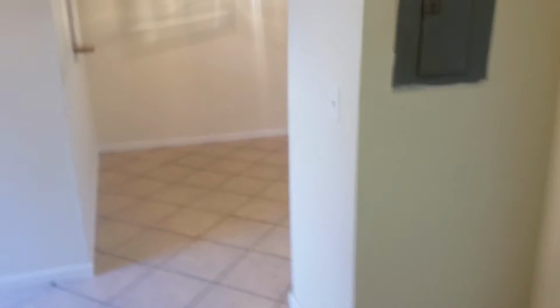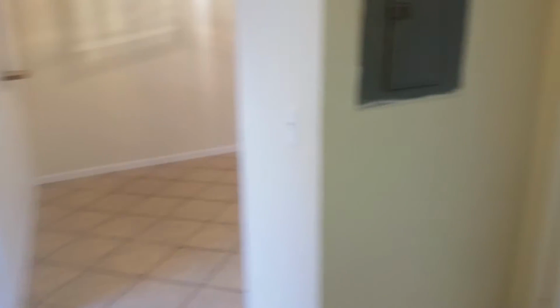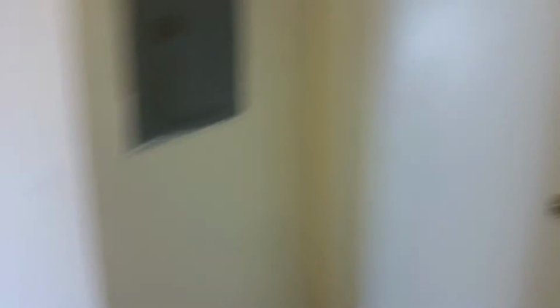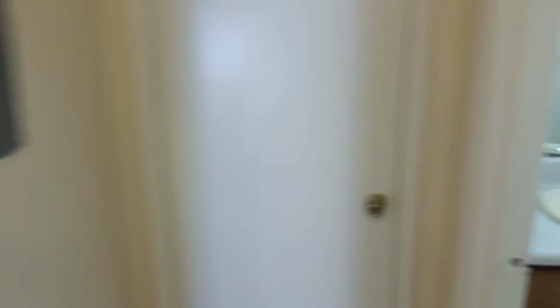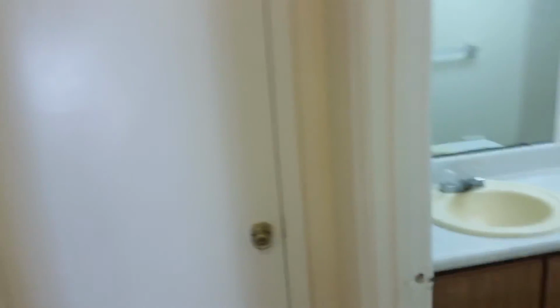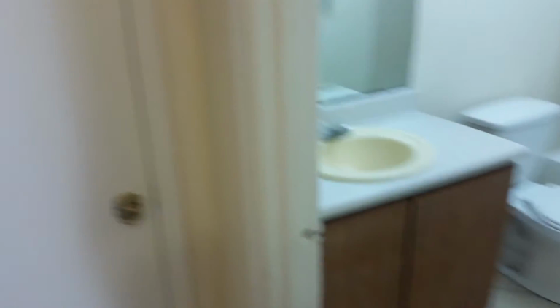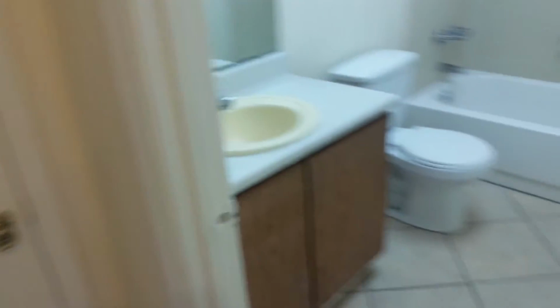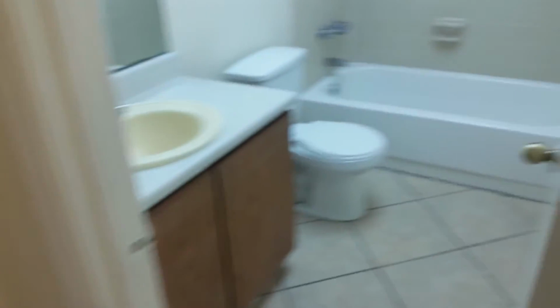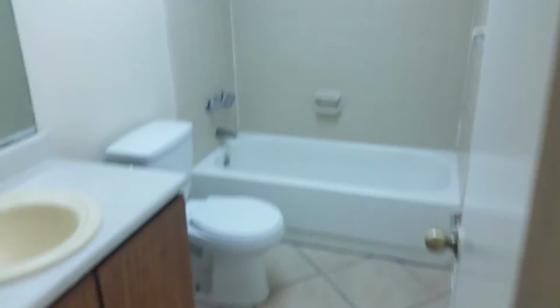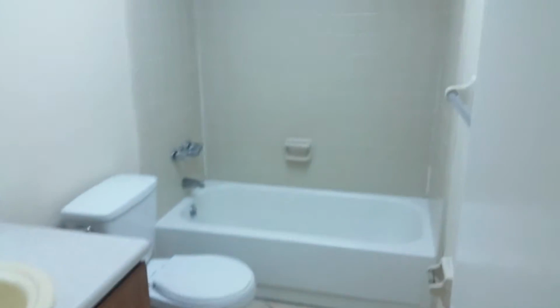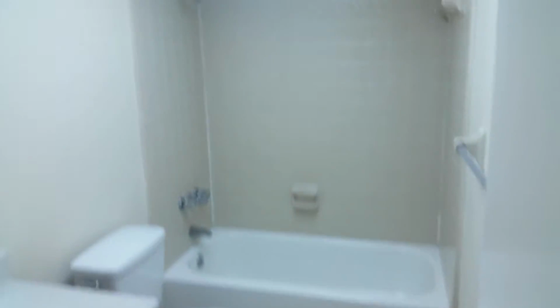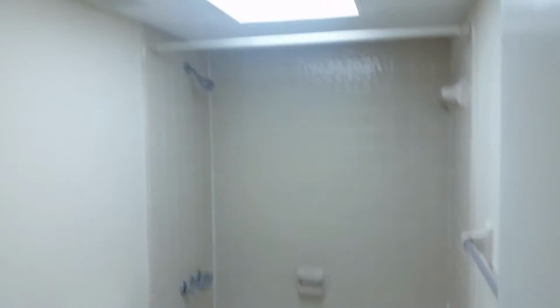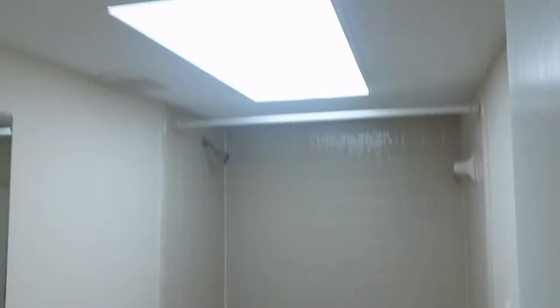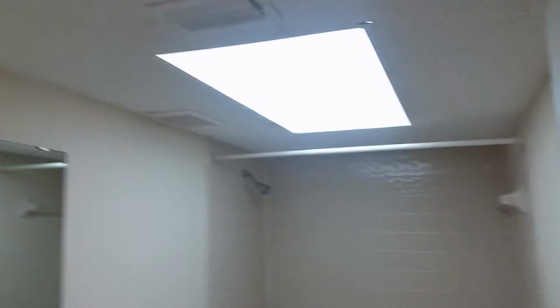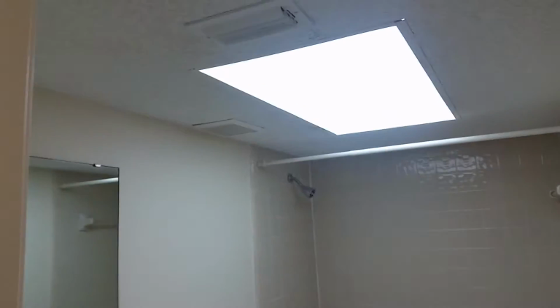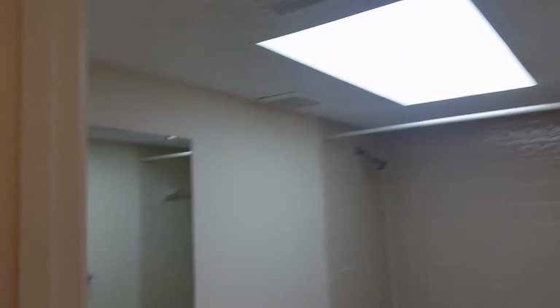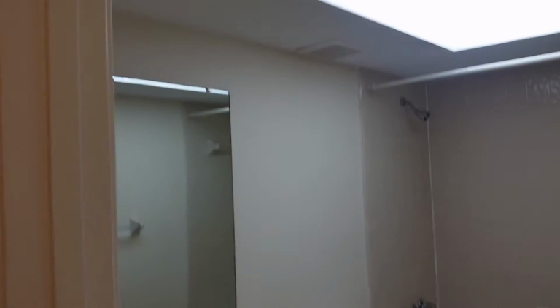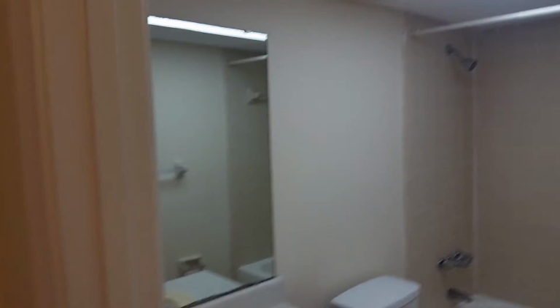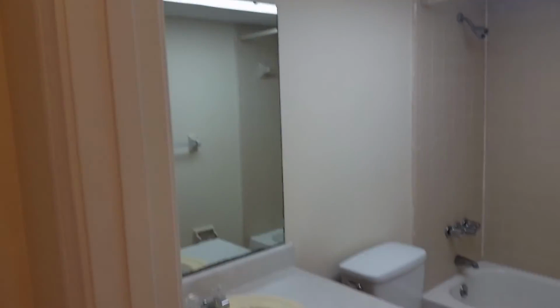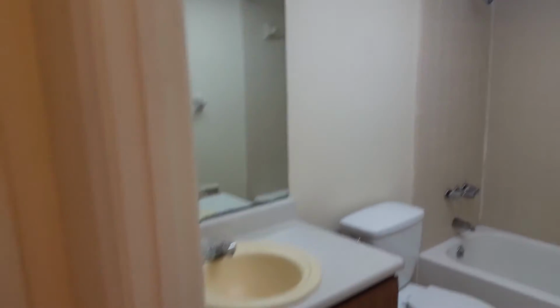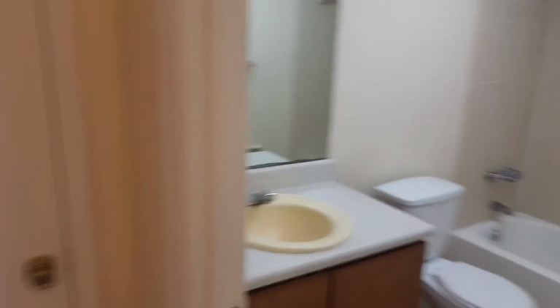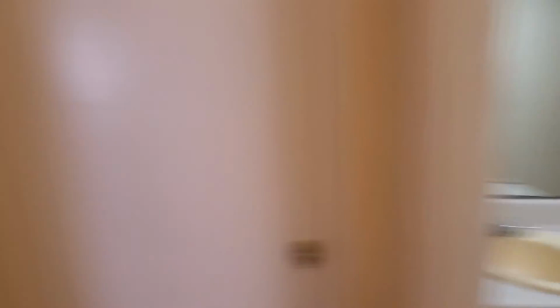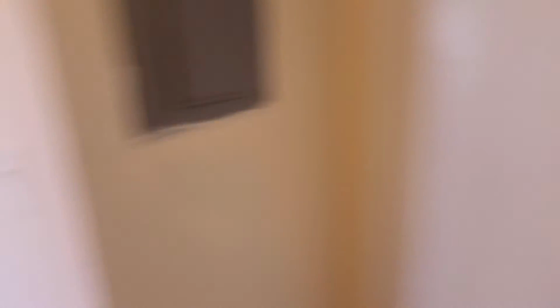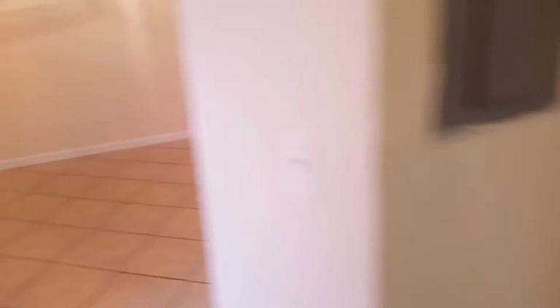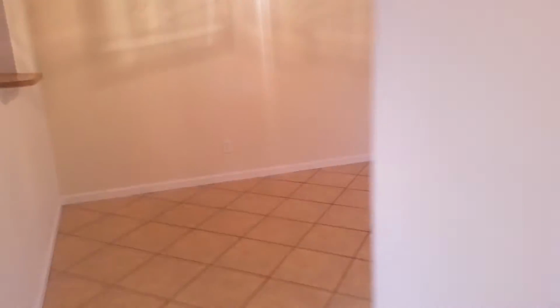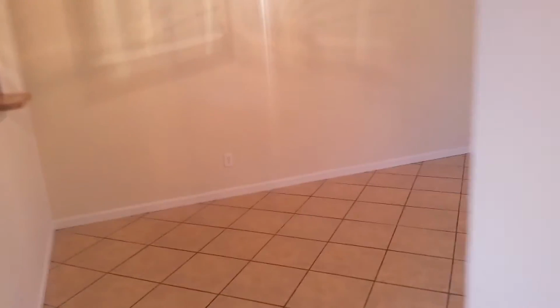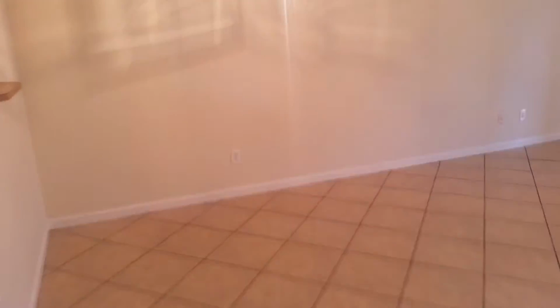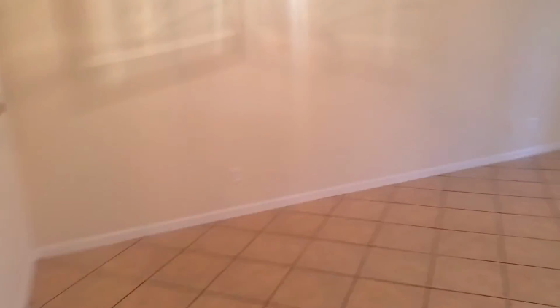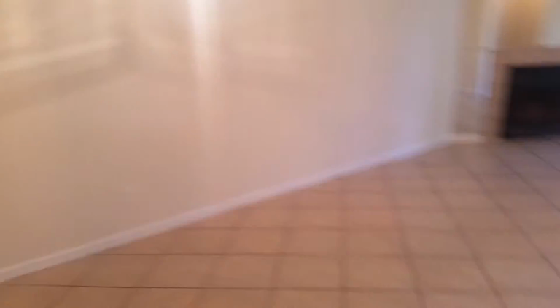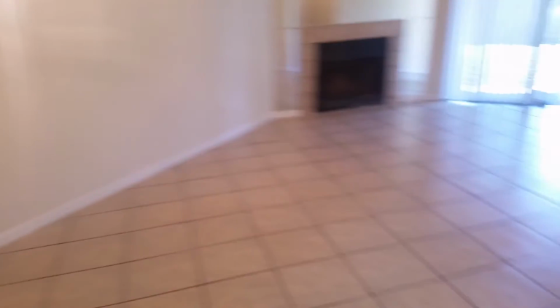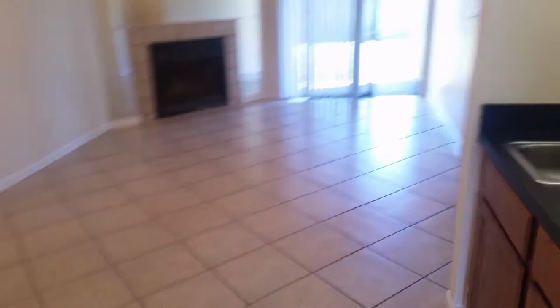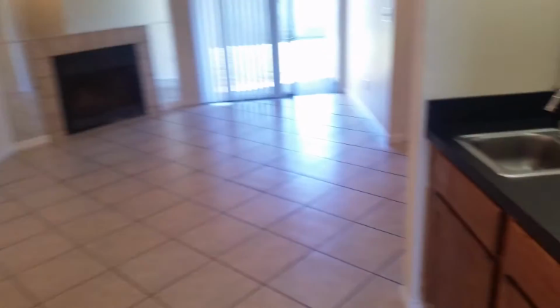Beyond that is the hall bath. Going back to the living room, there is a wet bar.